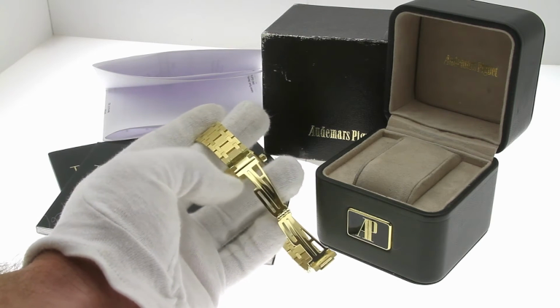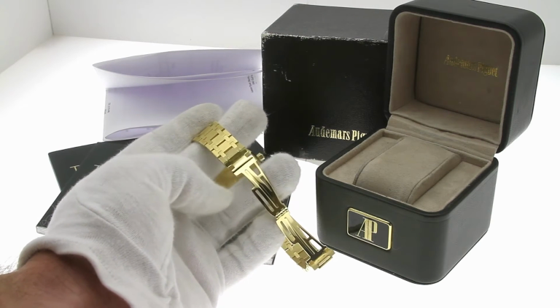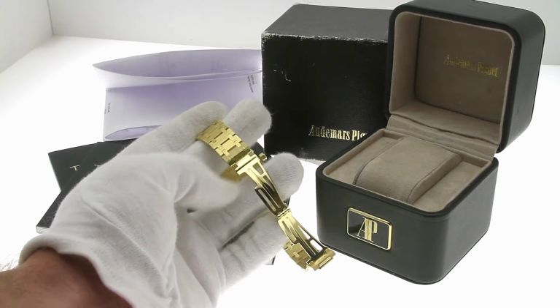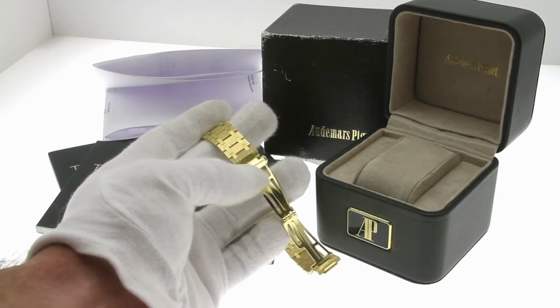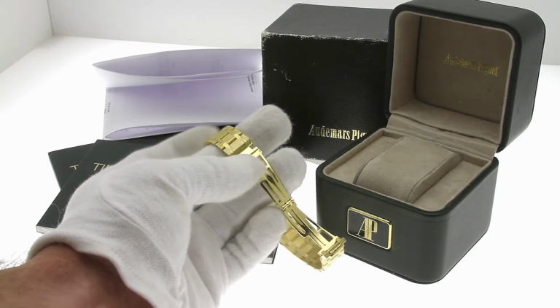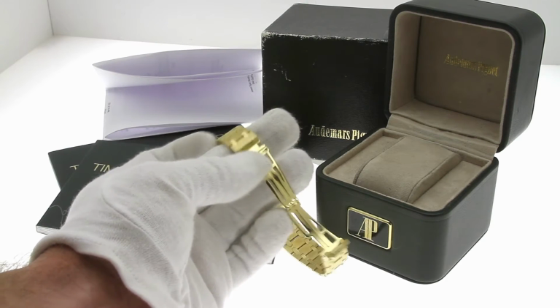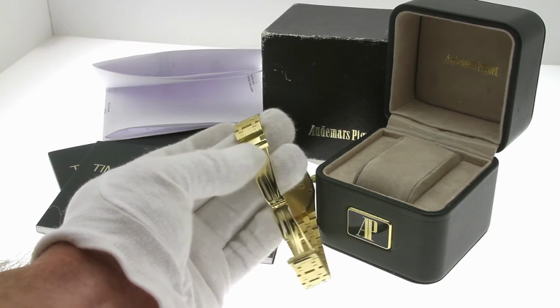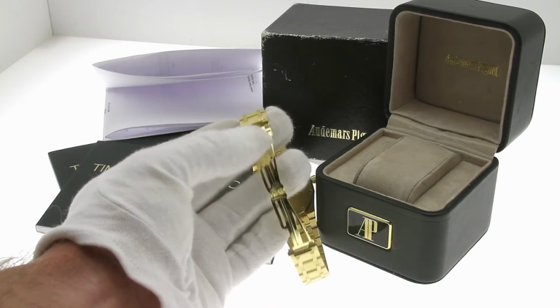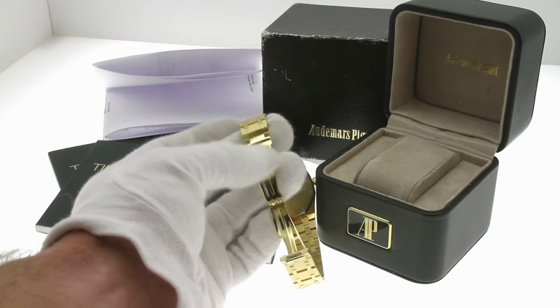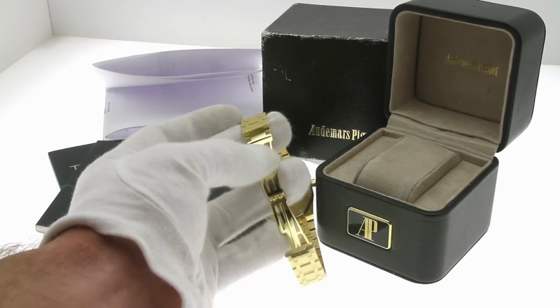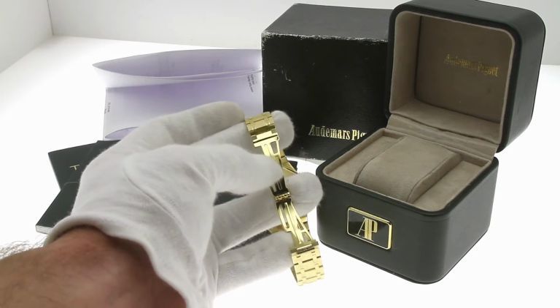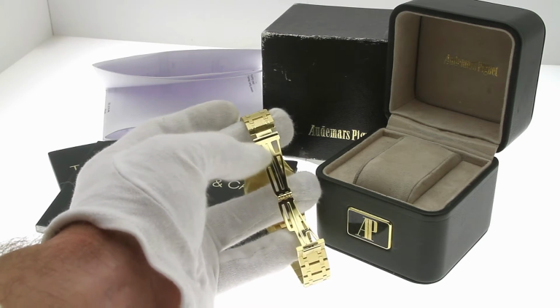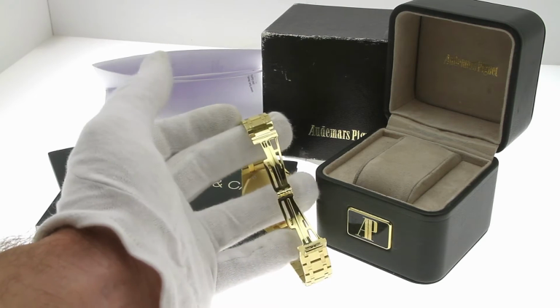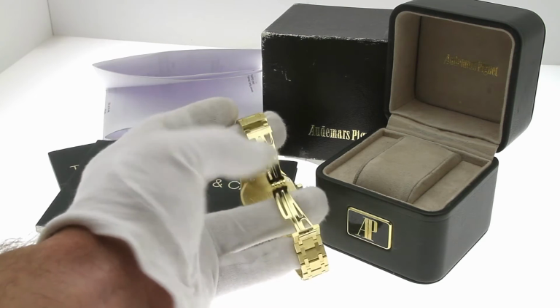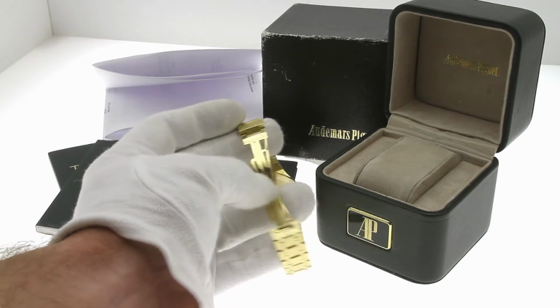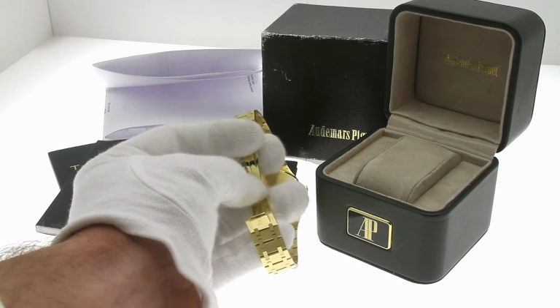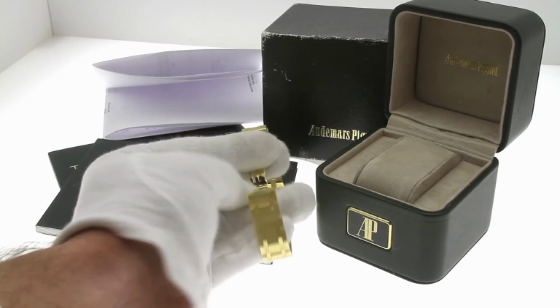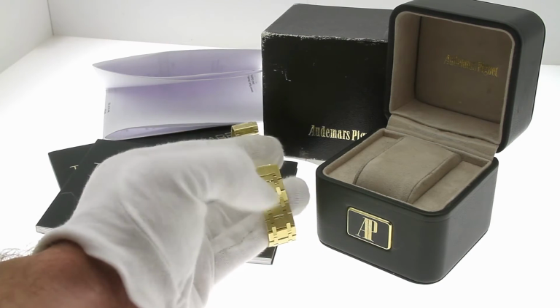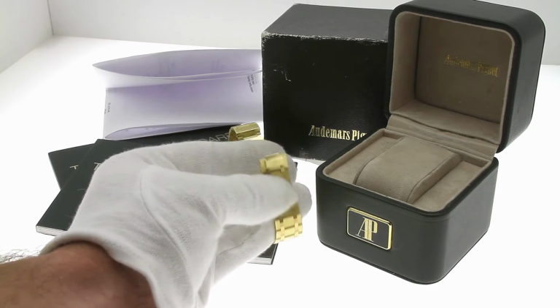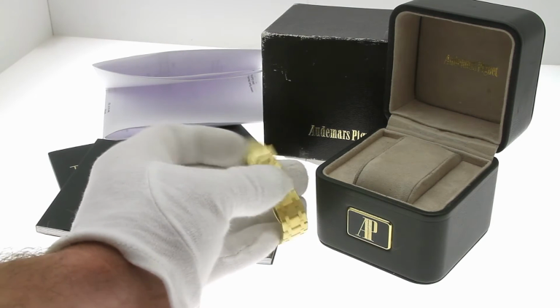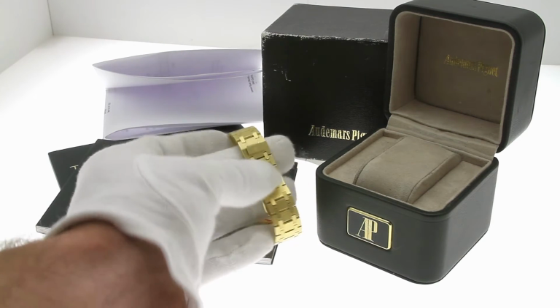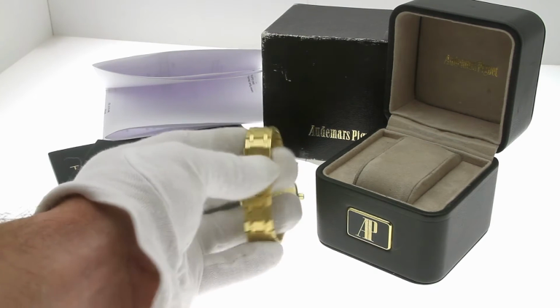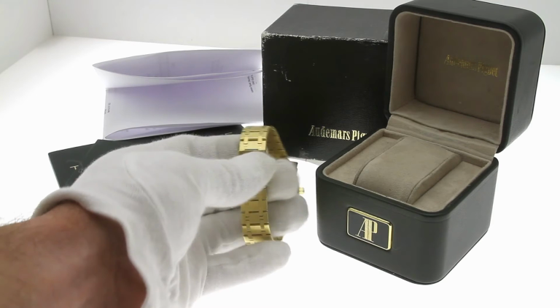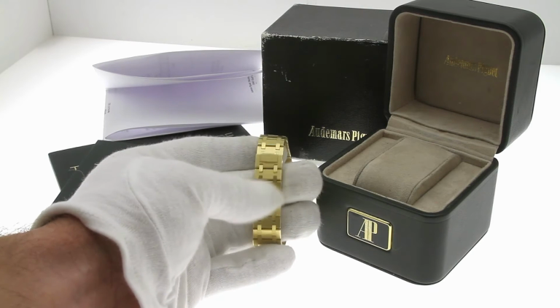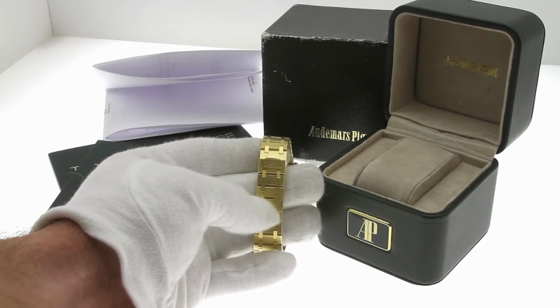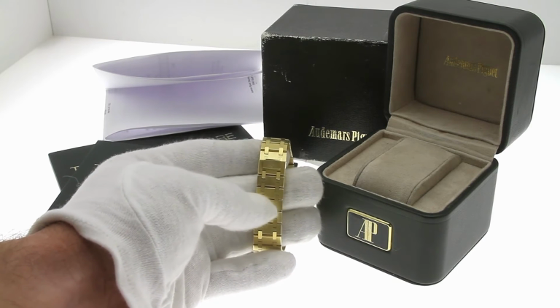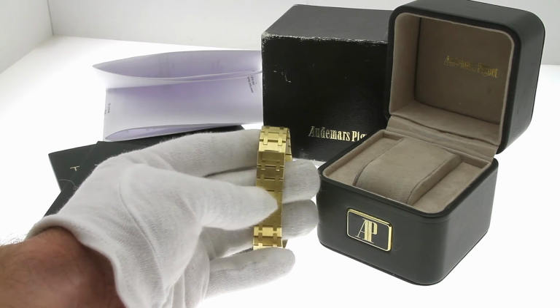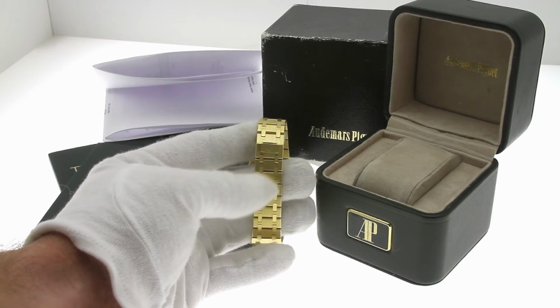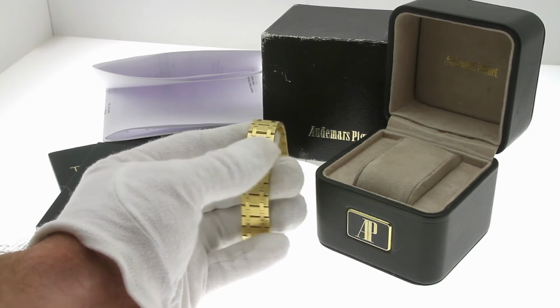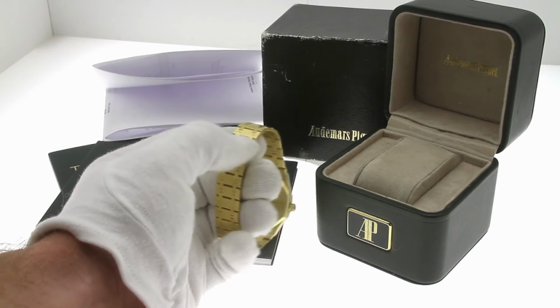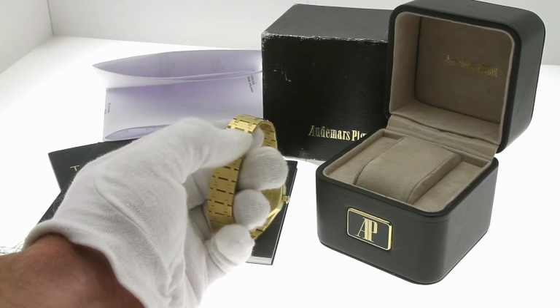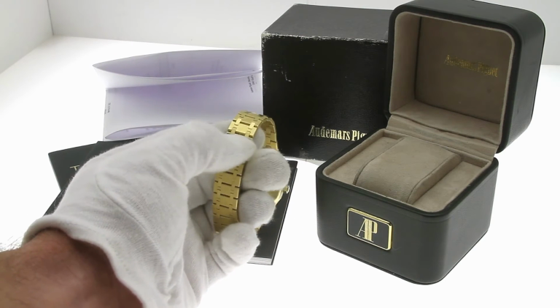This is the 25572, also known as the Owl among Audemars Piguet fans, and is 36mm in diameter.